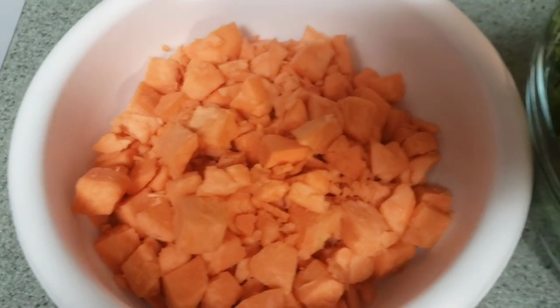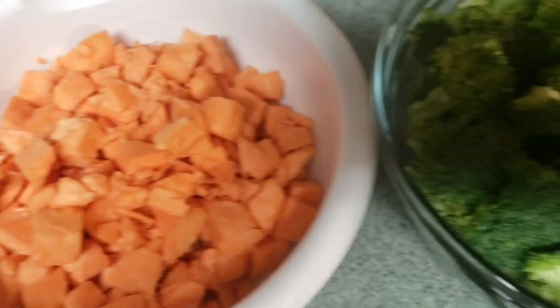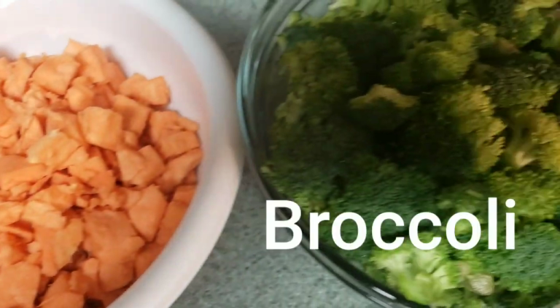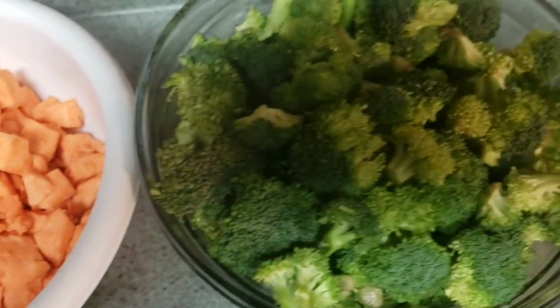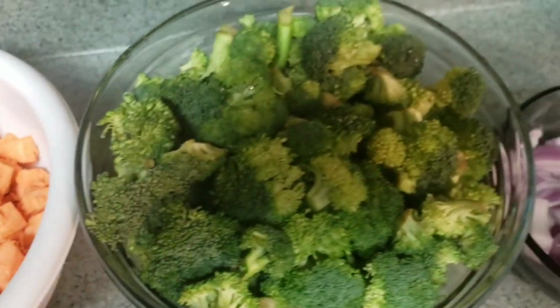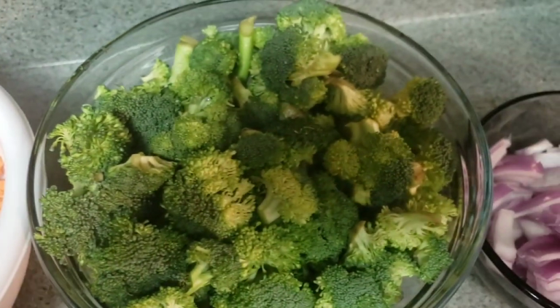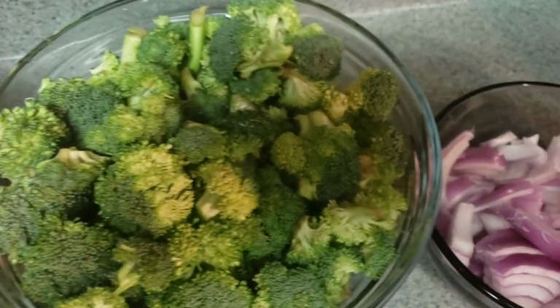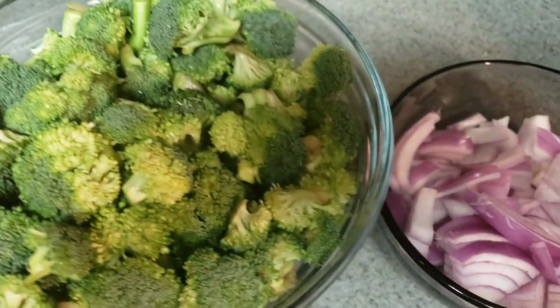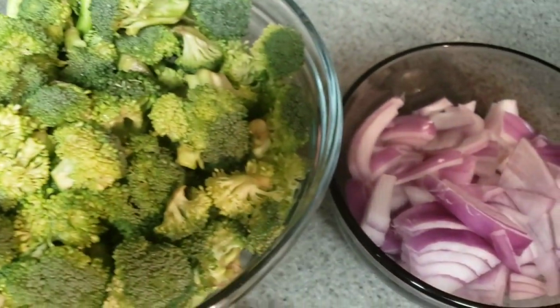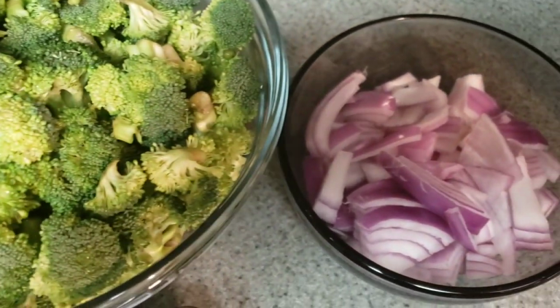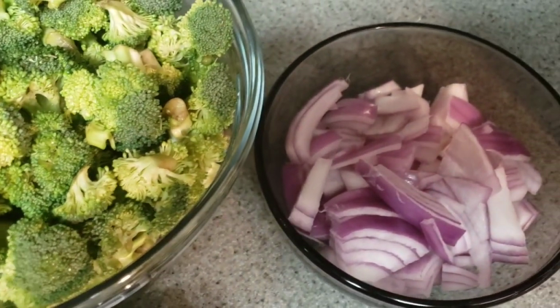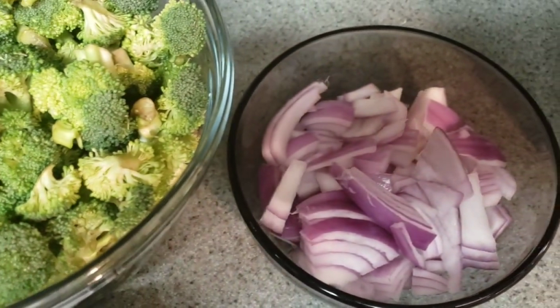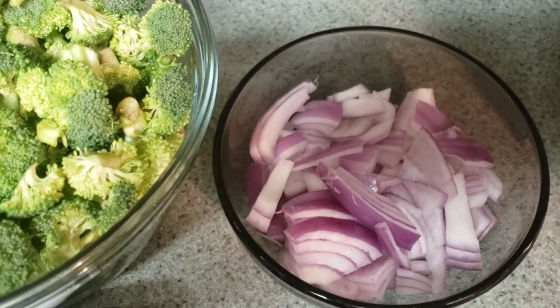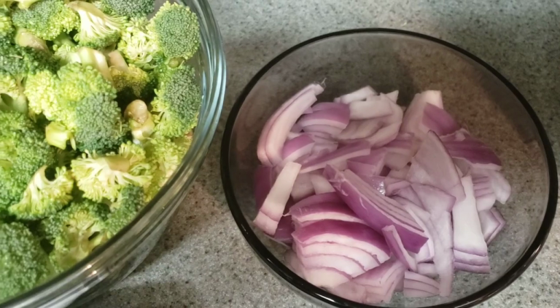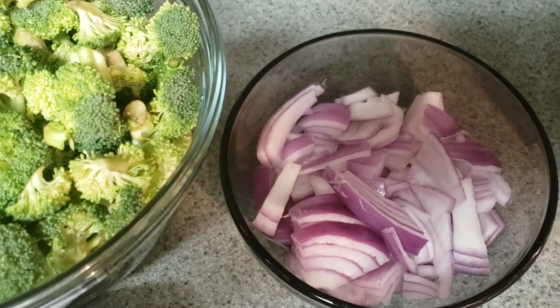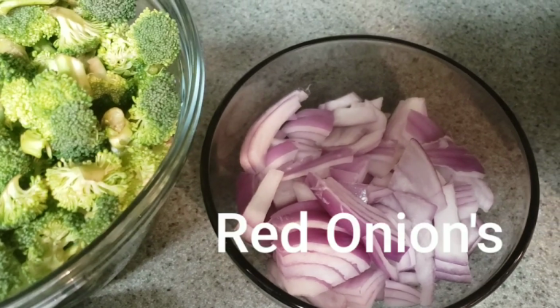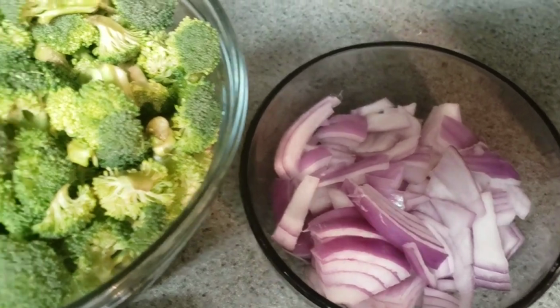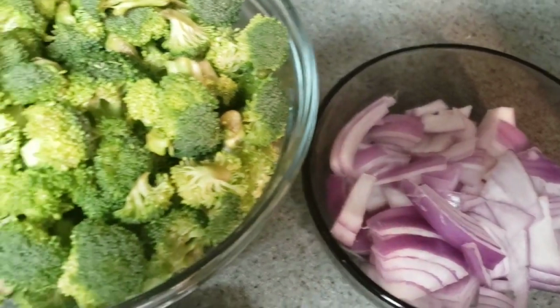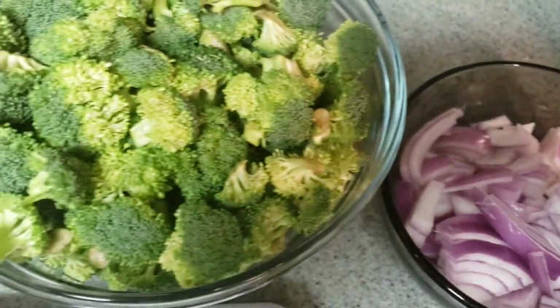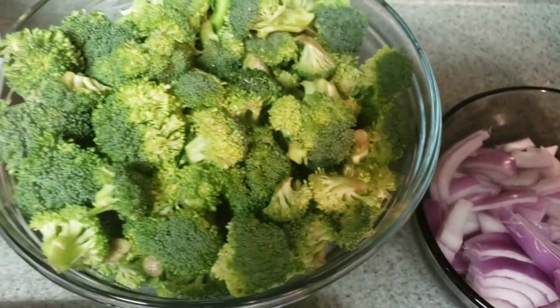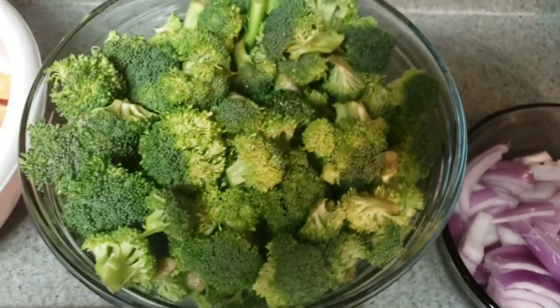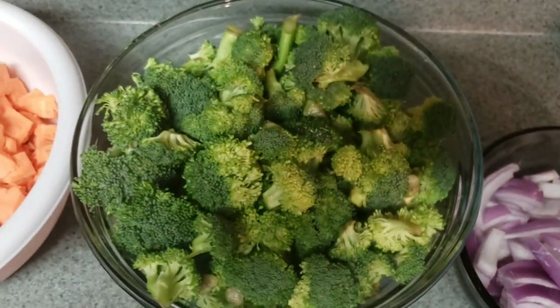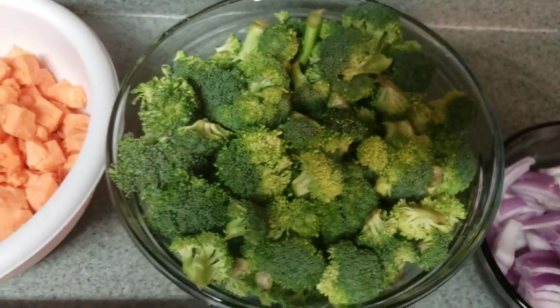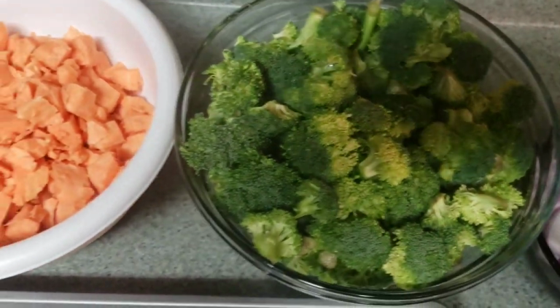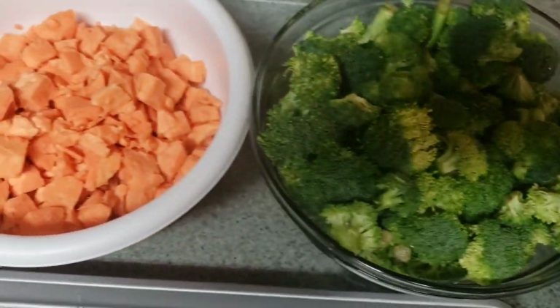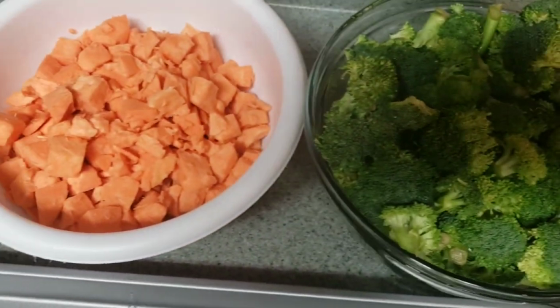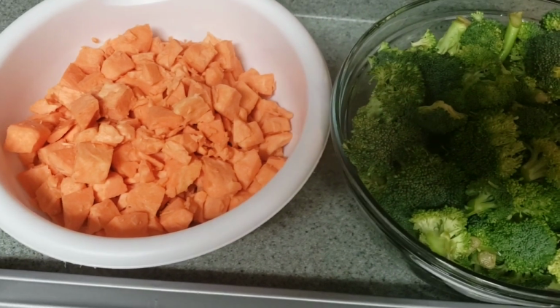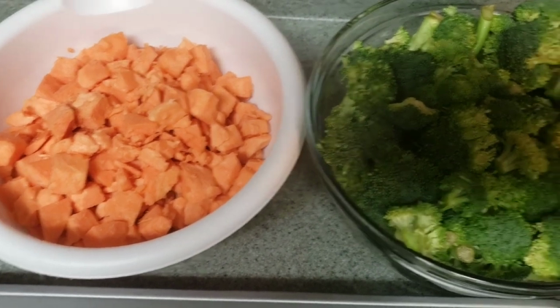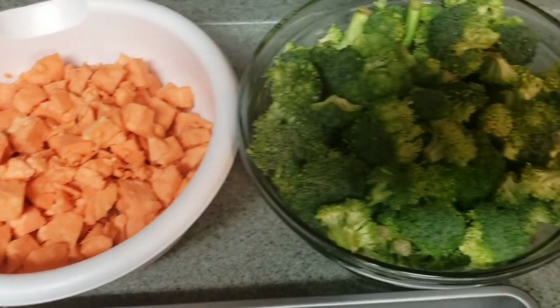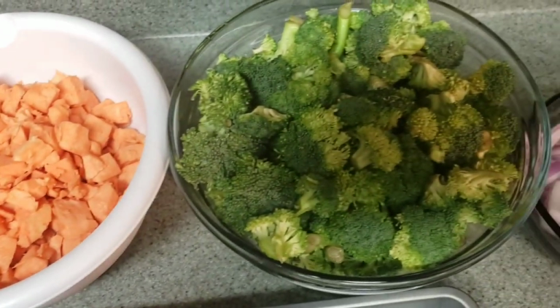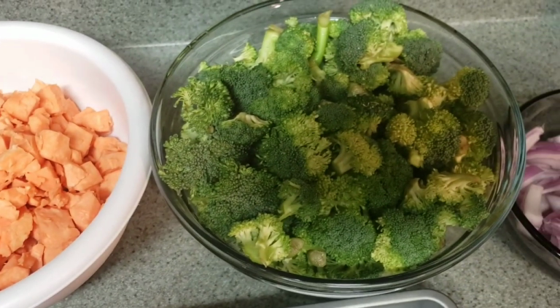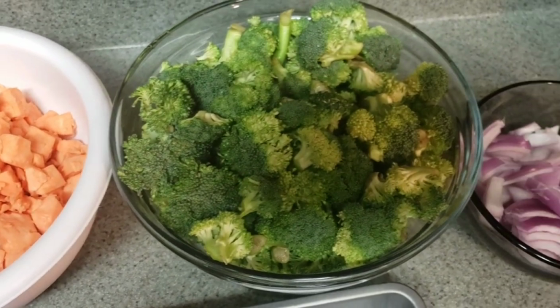First, we're going to start off with our vegetables. I have already pre-cut and washed them, and they are ready to go. I will be placing them in a pan and adding seasoning as well as olive oil on them.